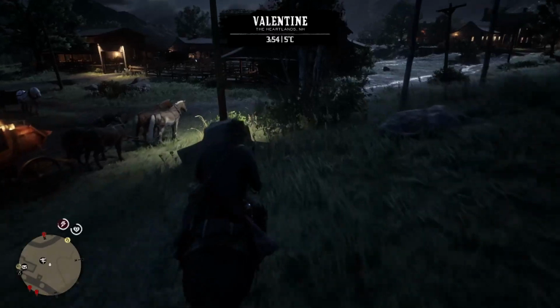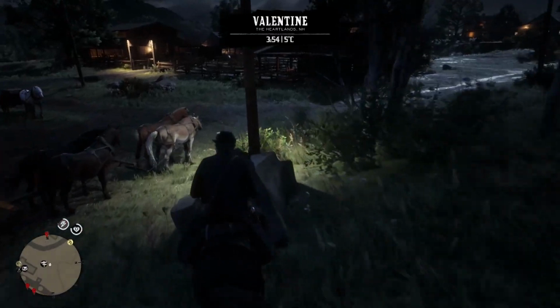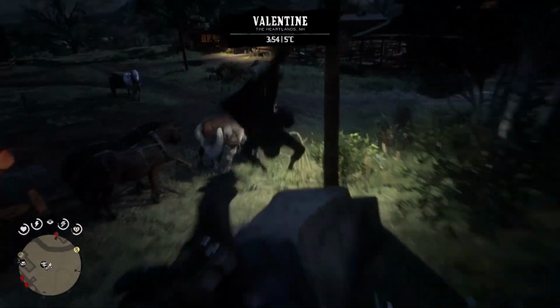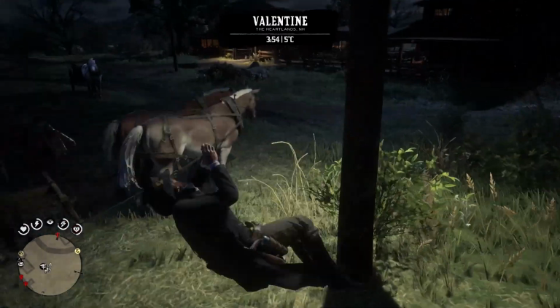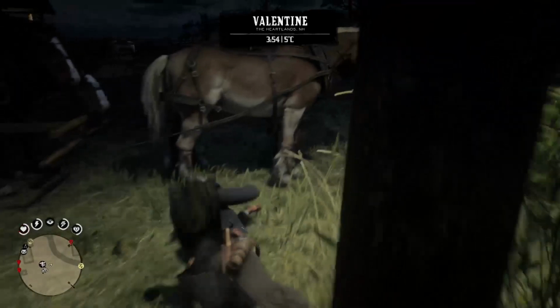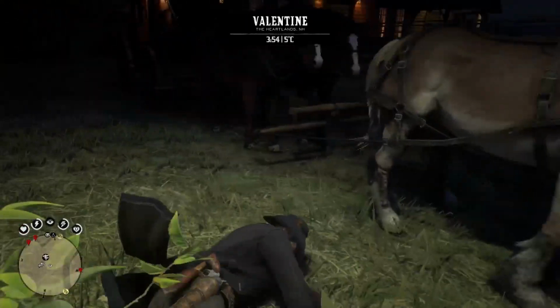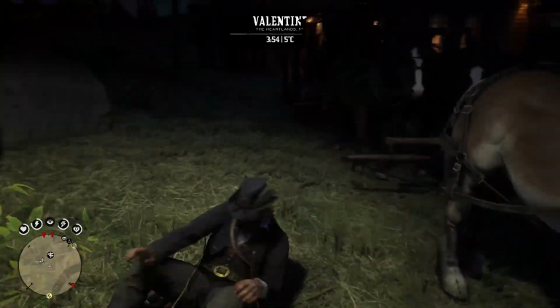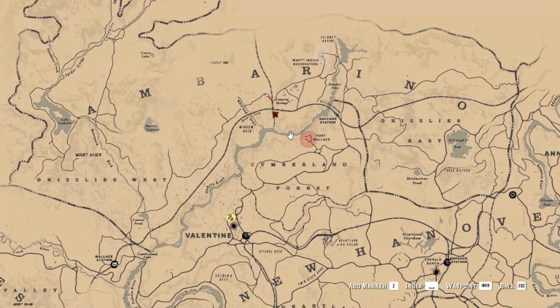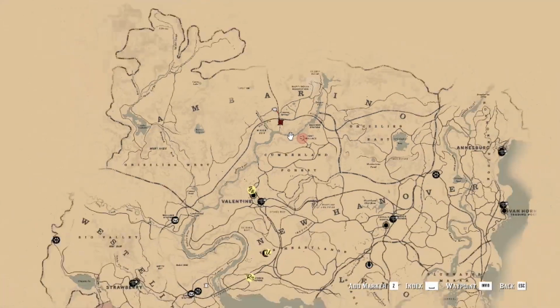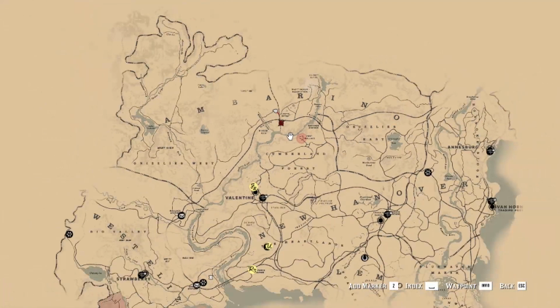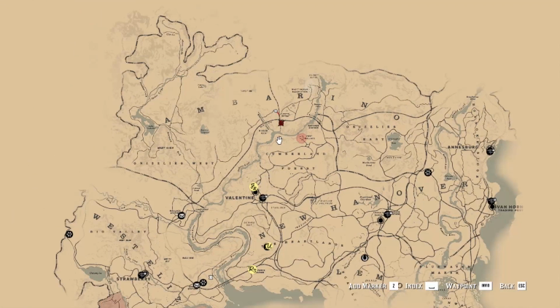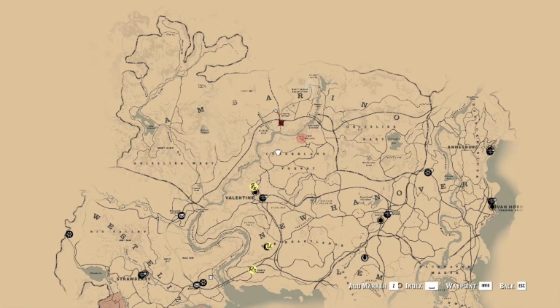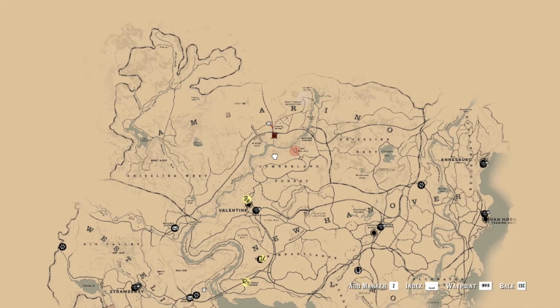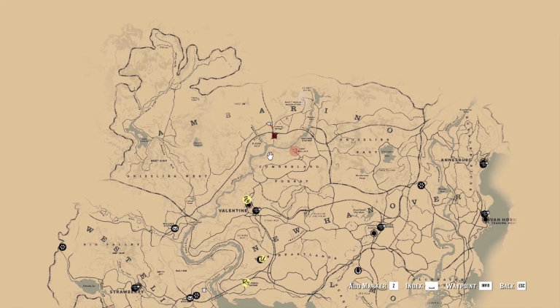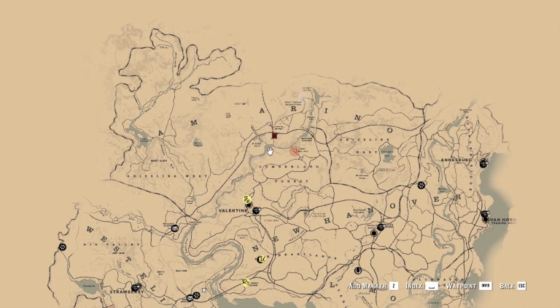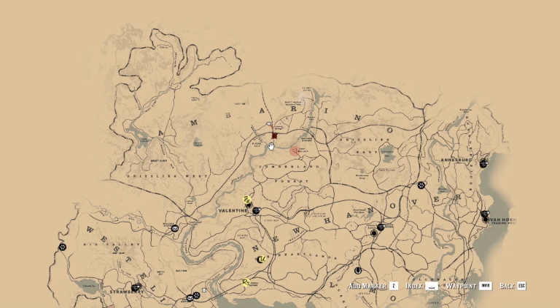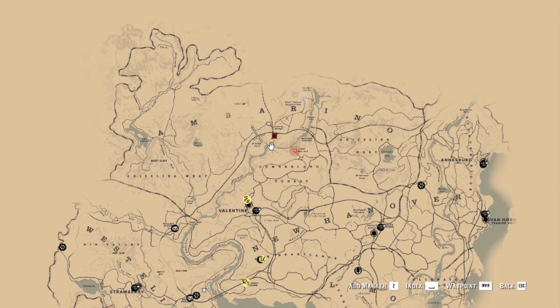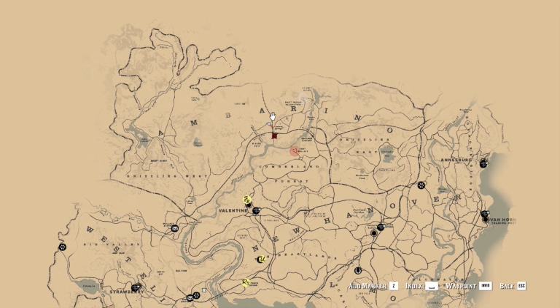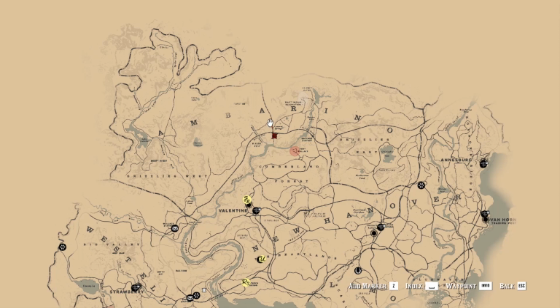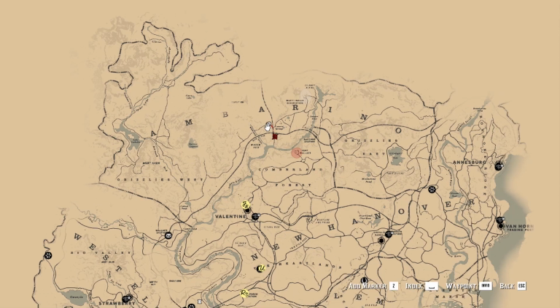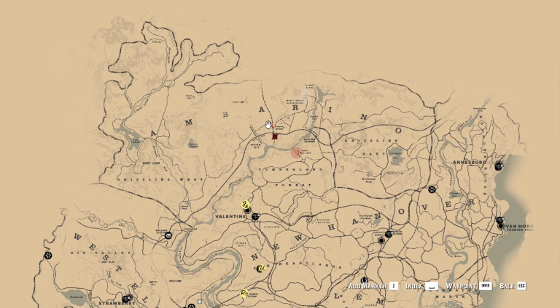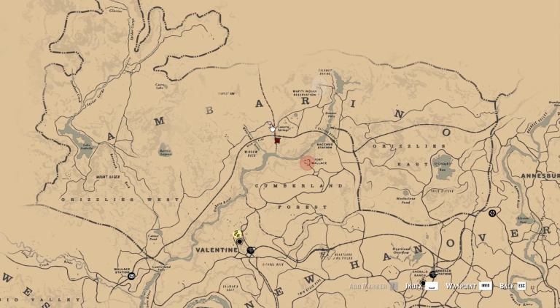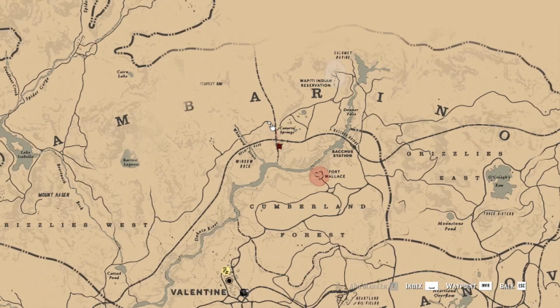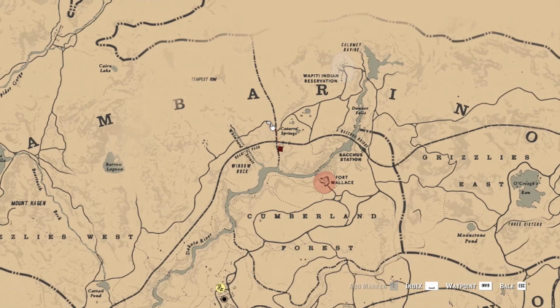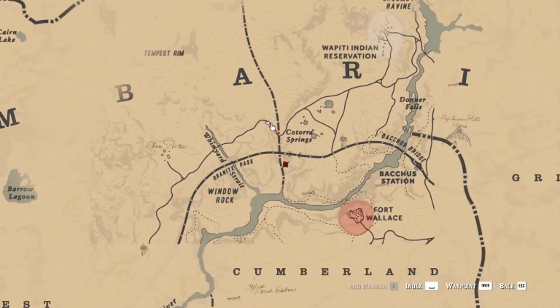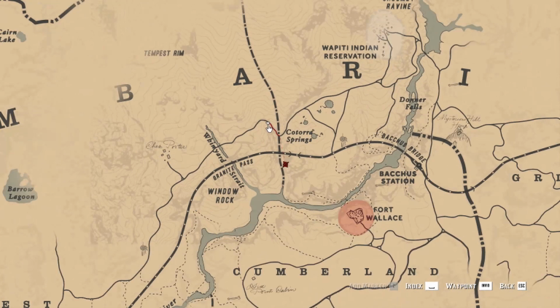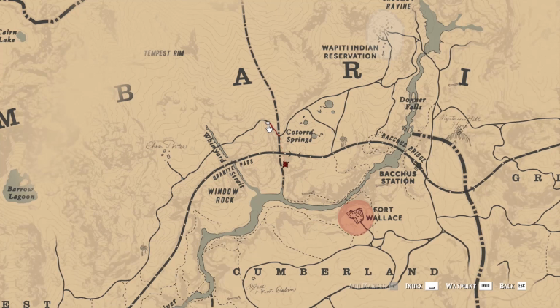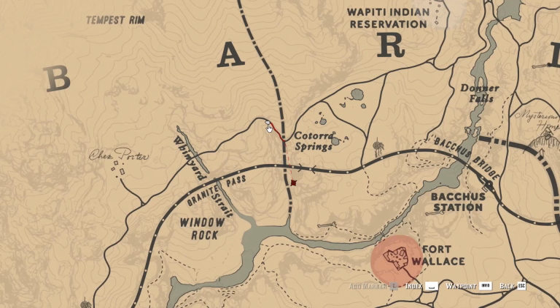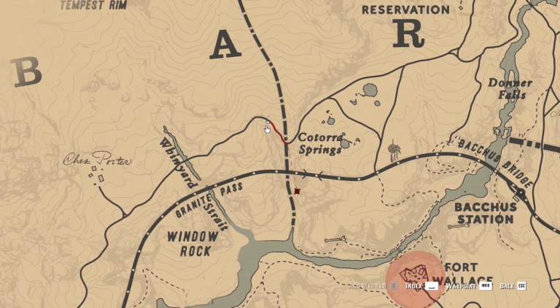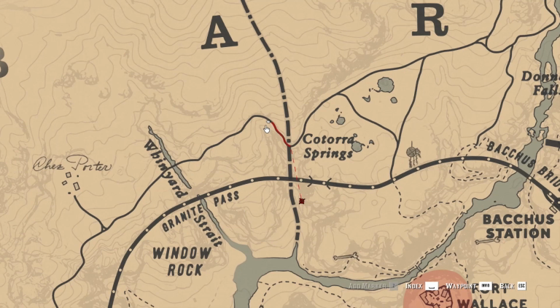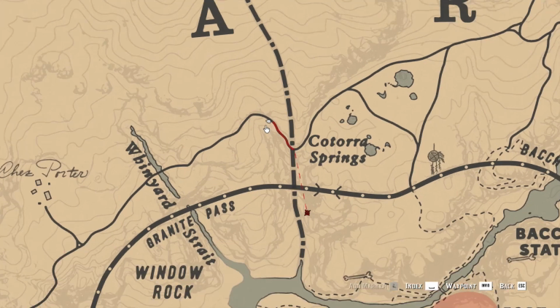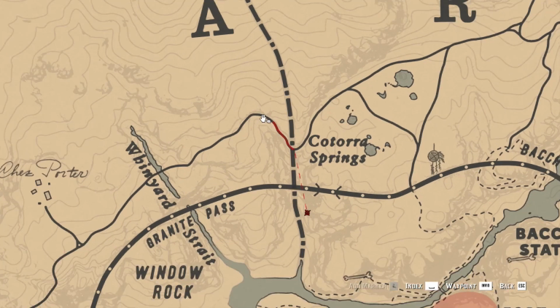Time to share the location of the treasure. You need to go north and slightly to the east from Valentine, until you cross the Dakota River. The treasure is between Window Rock and Baku Station, below the Kotora Springs.